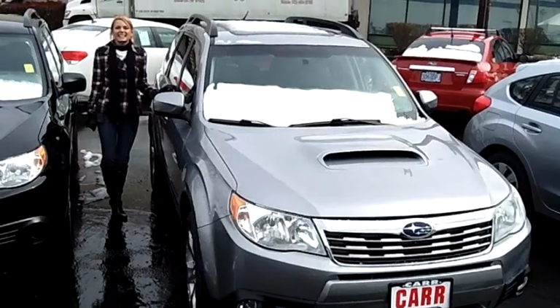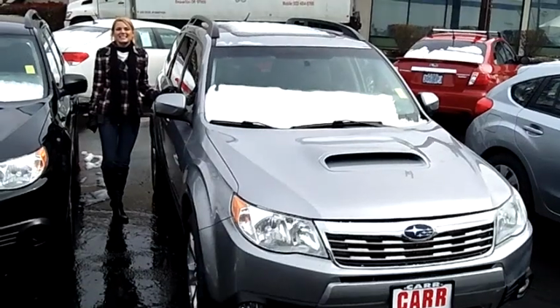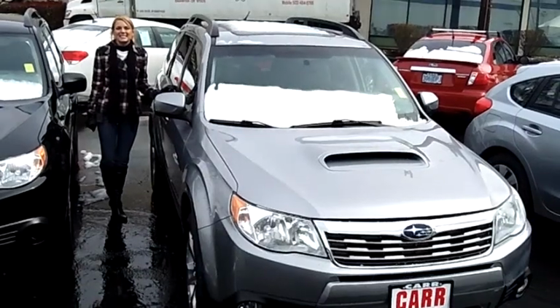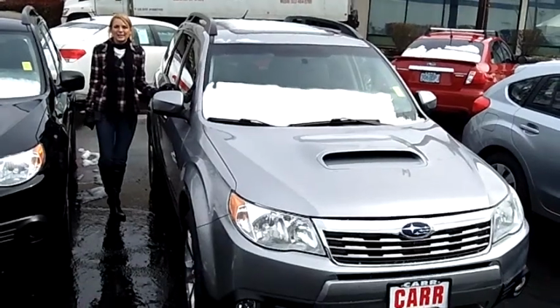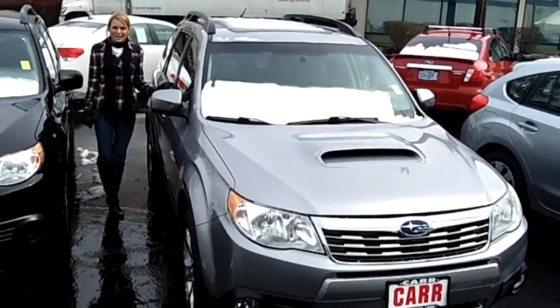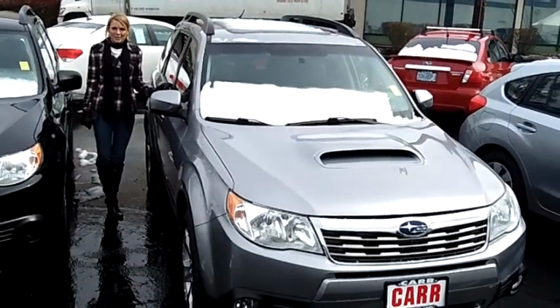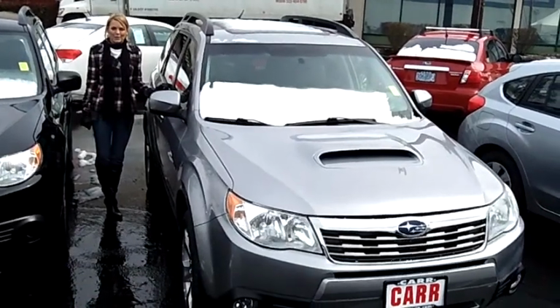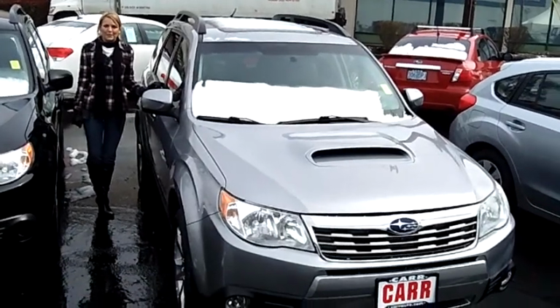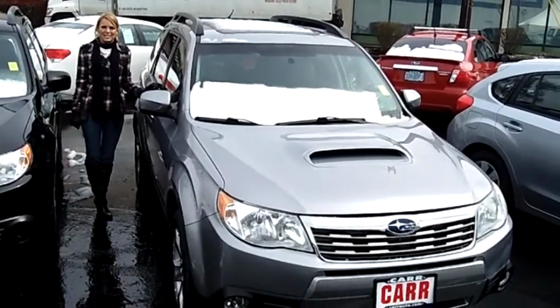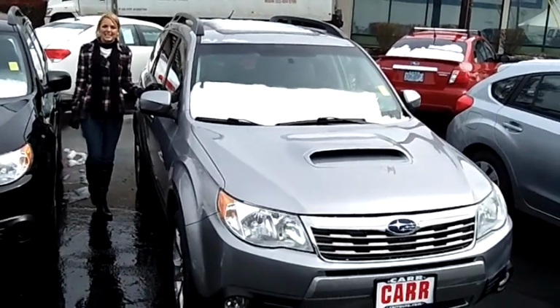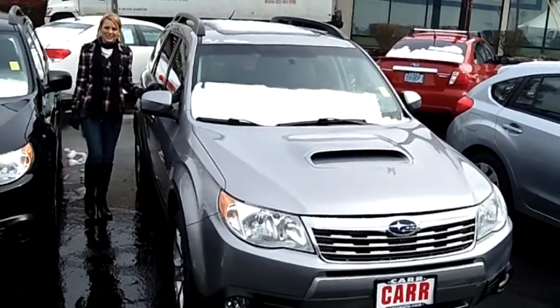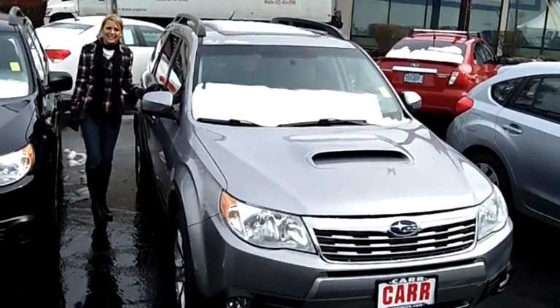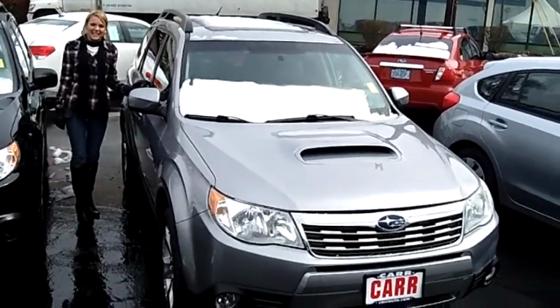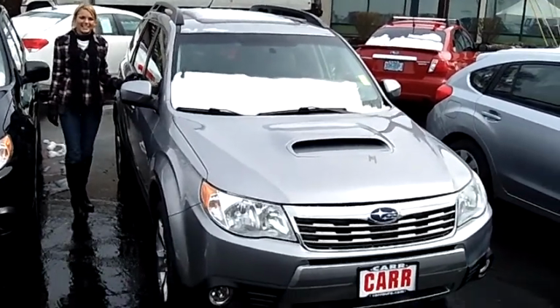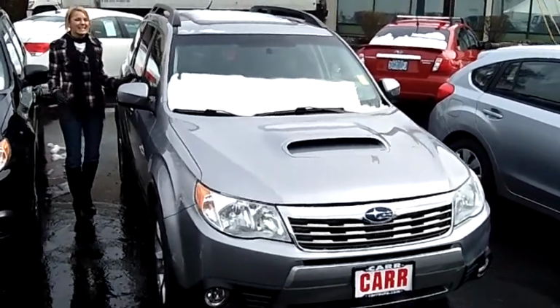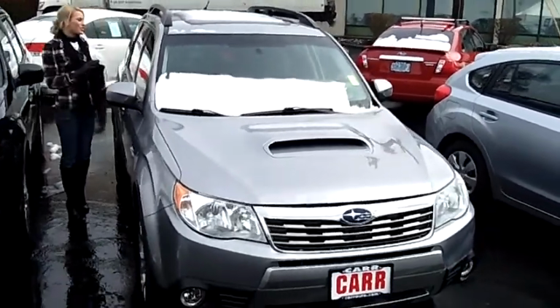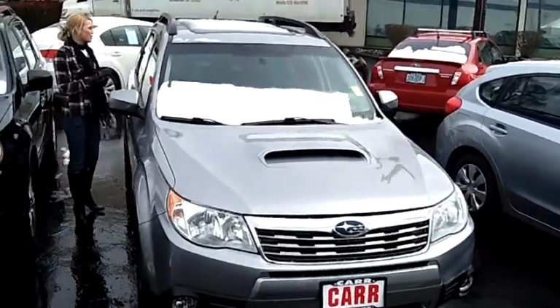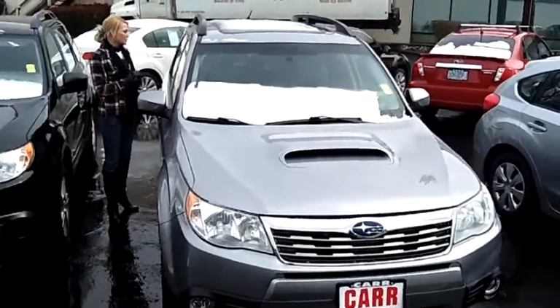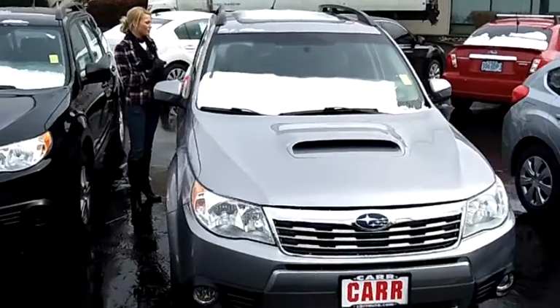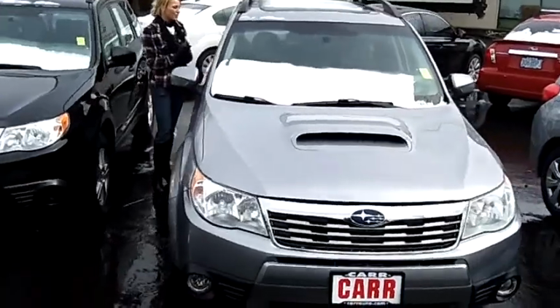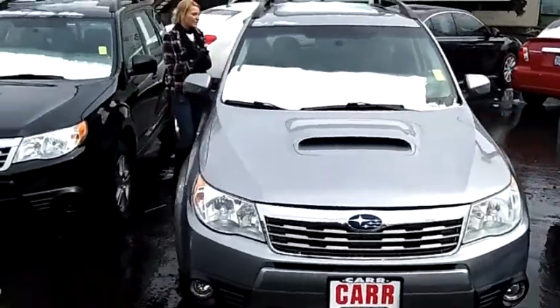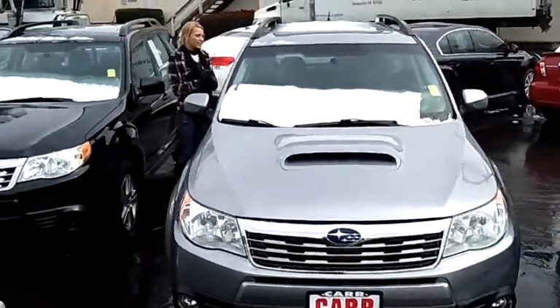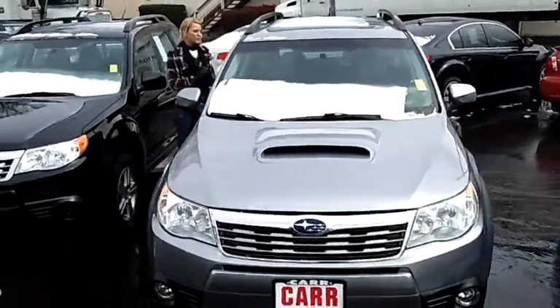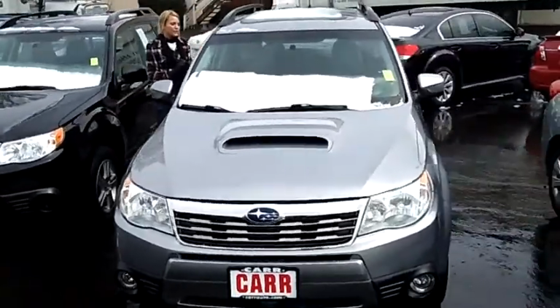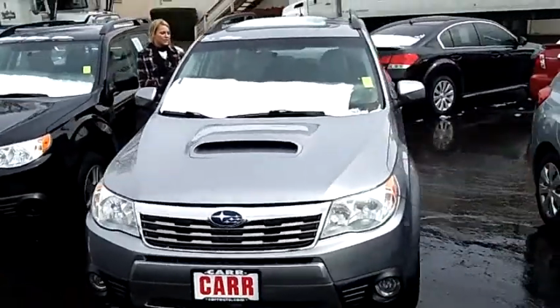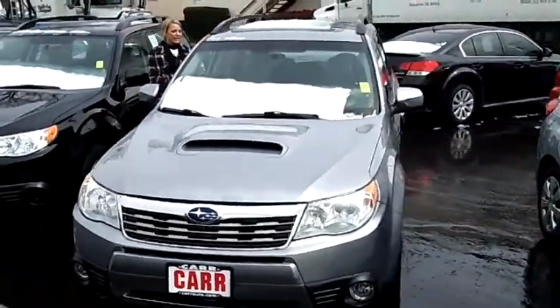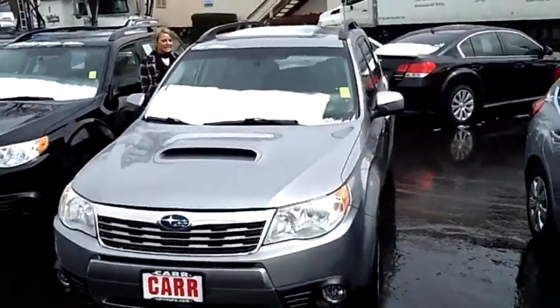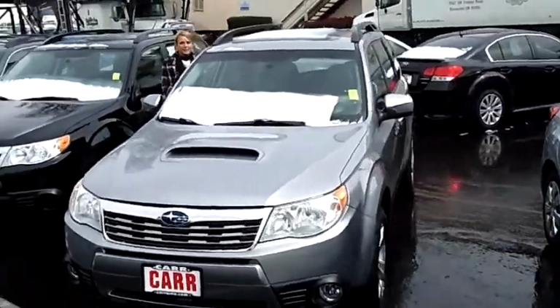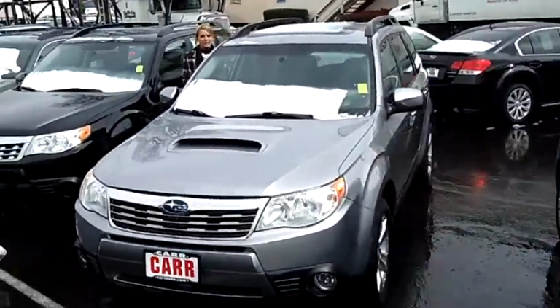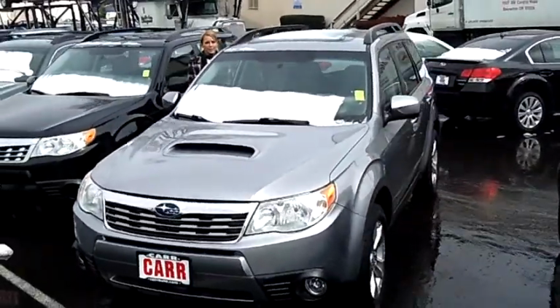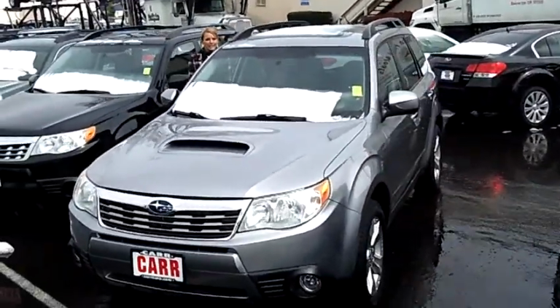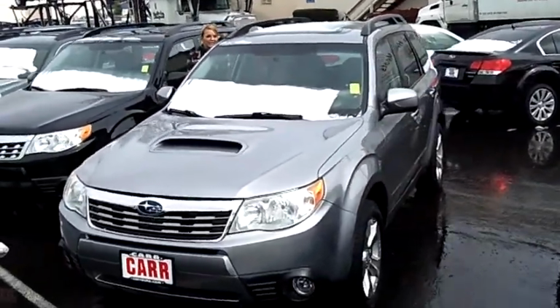Hi, this is Lacey. I'm here at CarSubaru in Beaverton. Thanks for clicking on that link. This is your virtual tour of the 2009 Subaru Forester XT Limited Sport Utility.